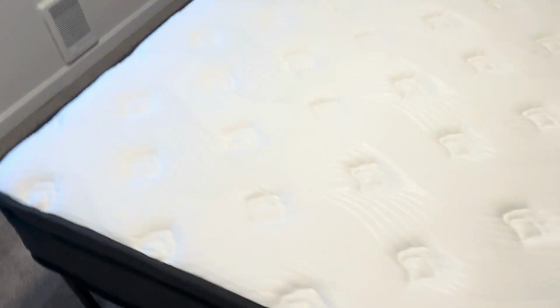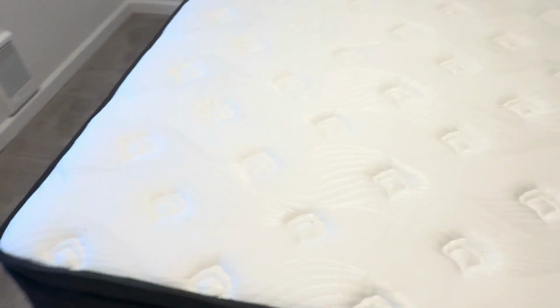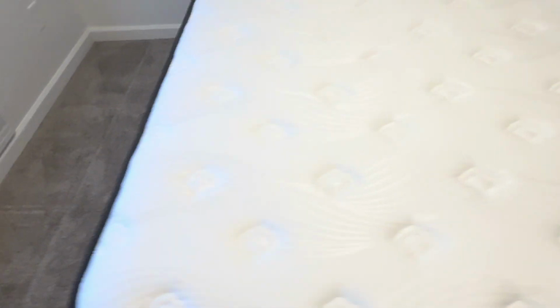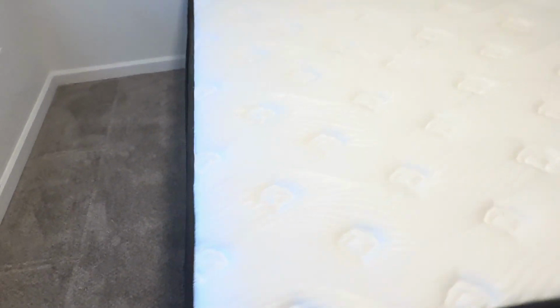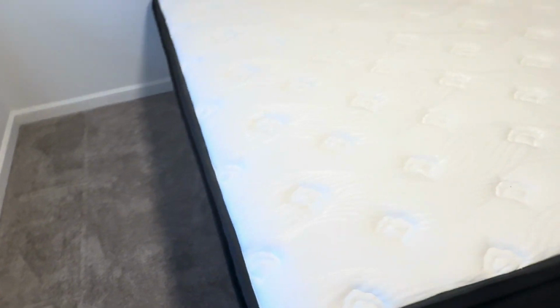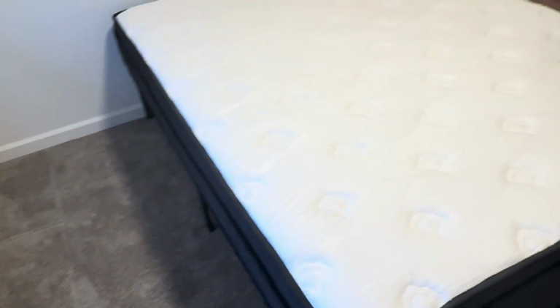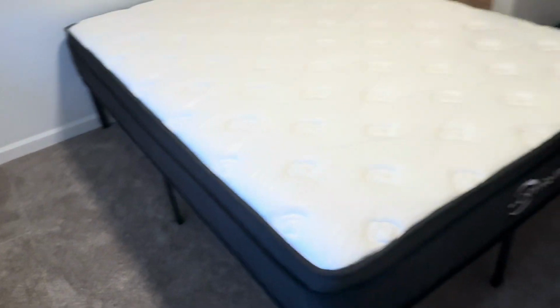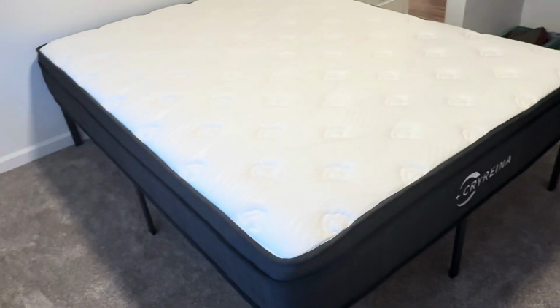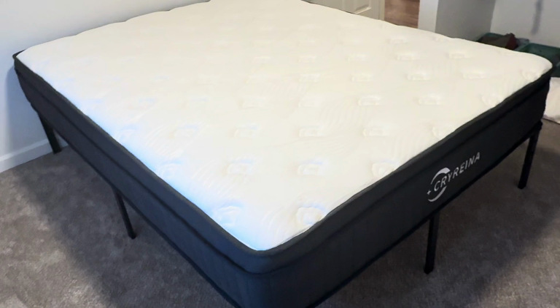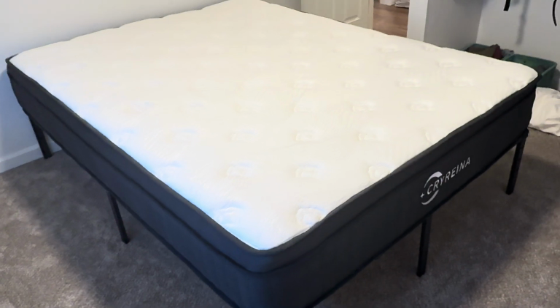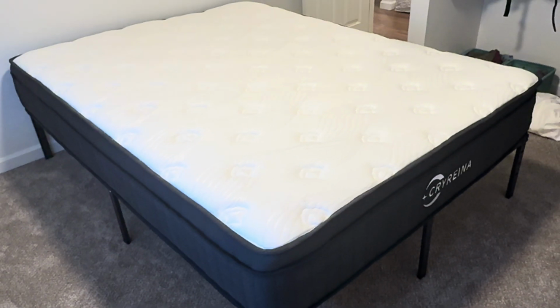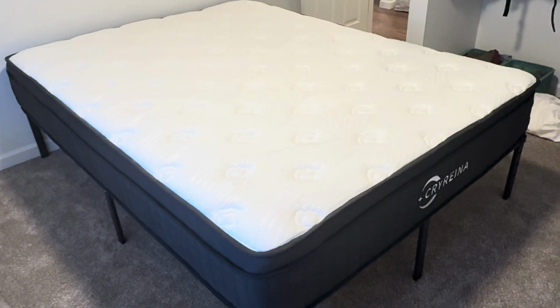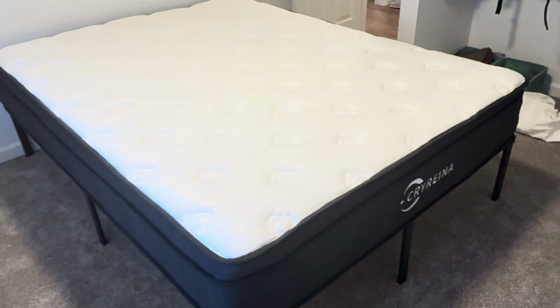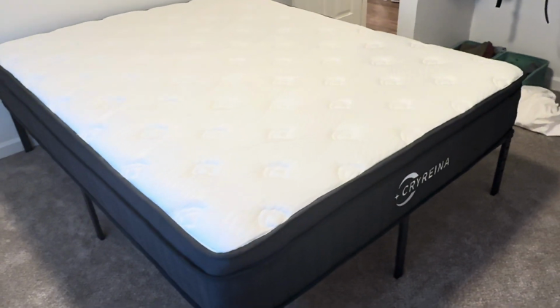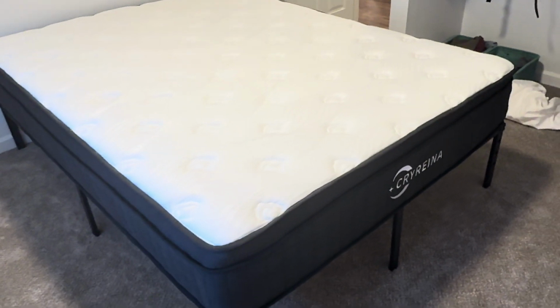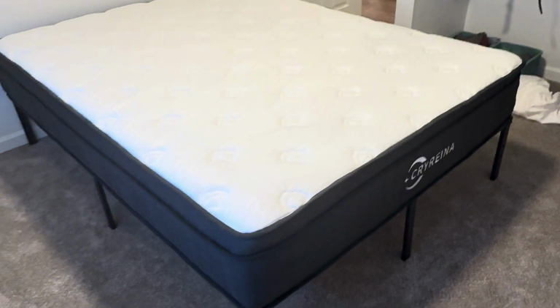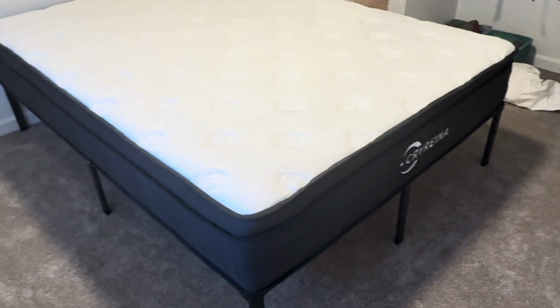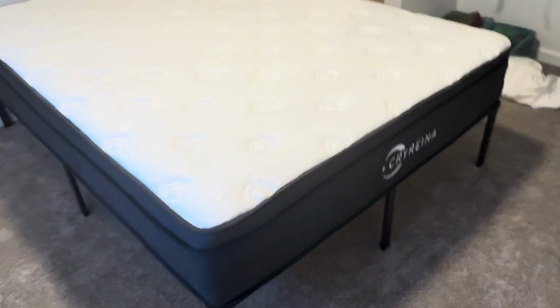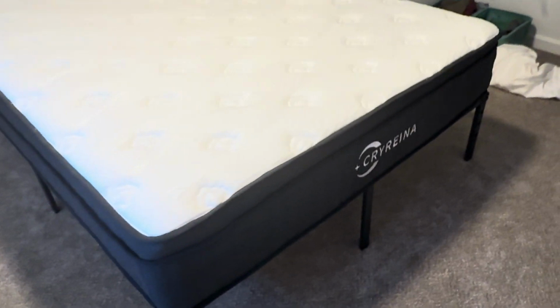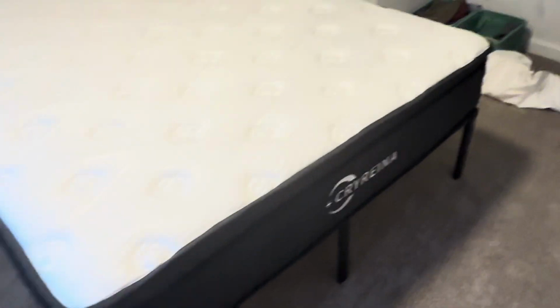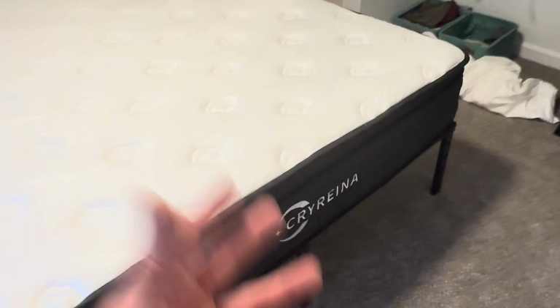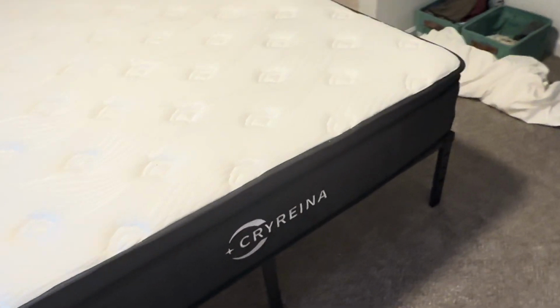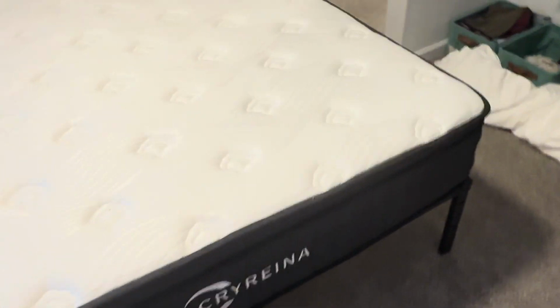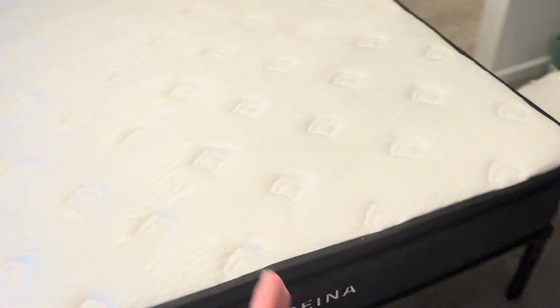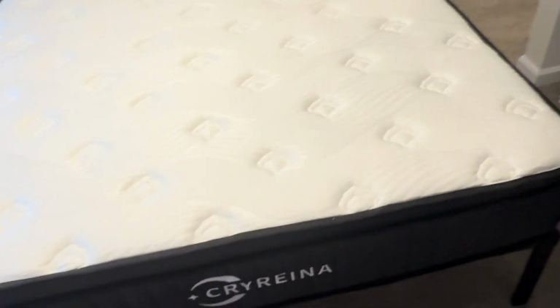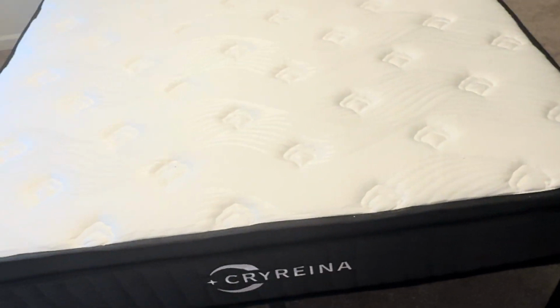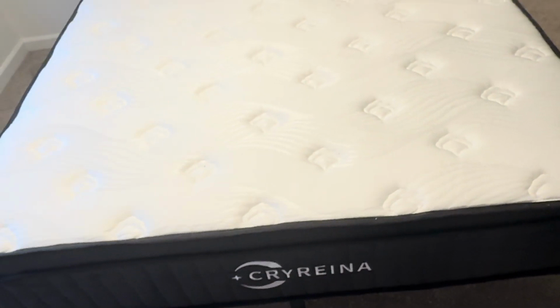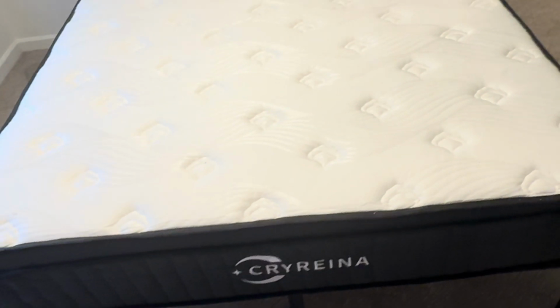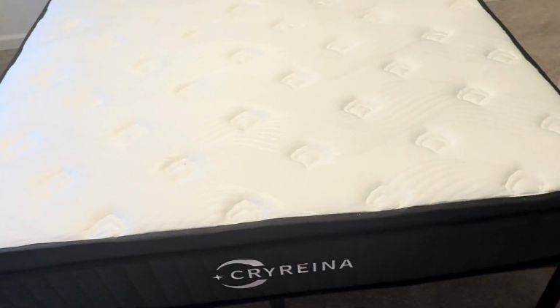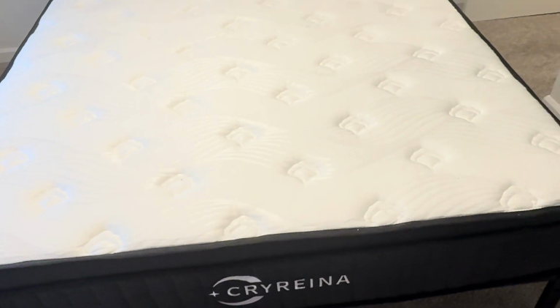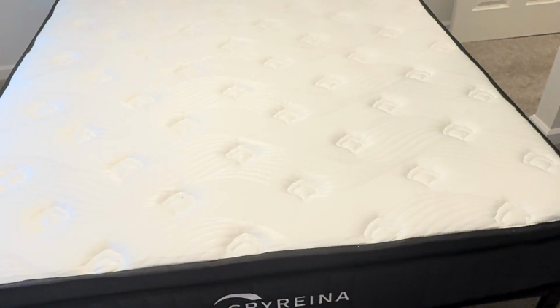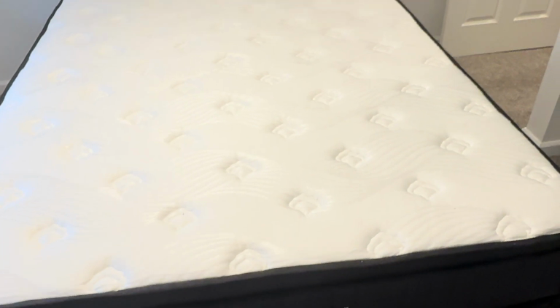I think if you were looking for a mattress, most people will find that this is a good choice. I think most people will like this mattress, because it's not too firm, it's not too soft — it's somewhere right in the middle.